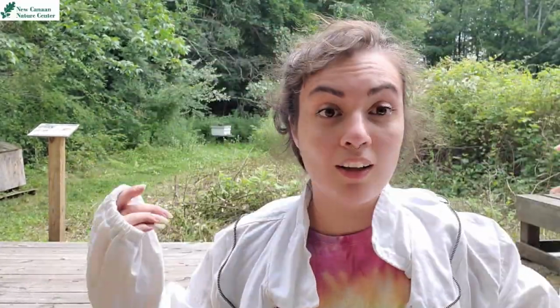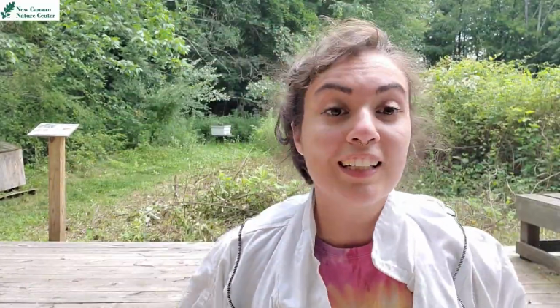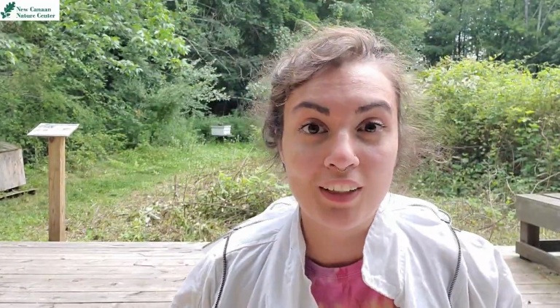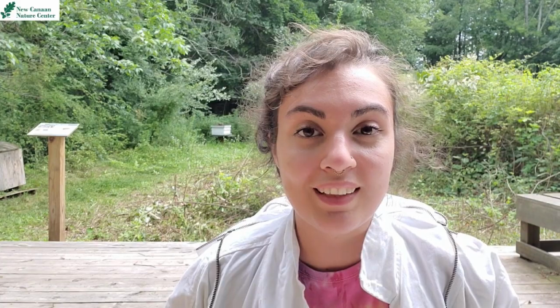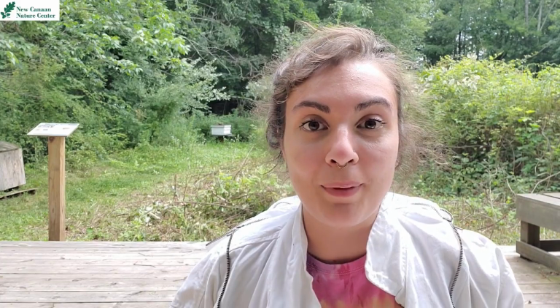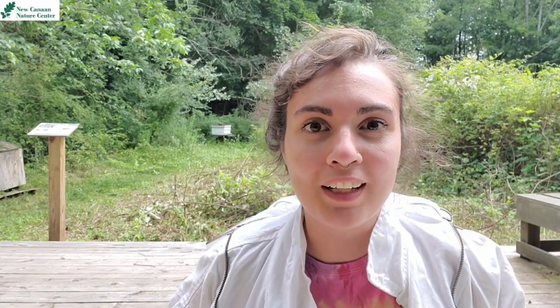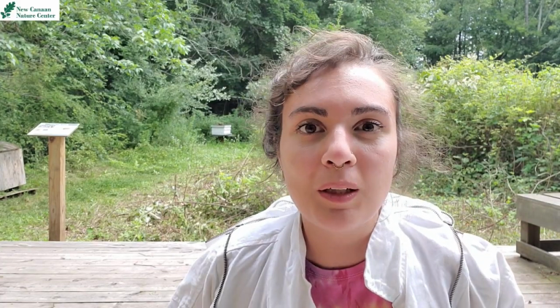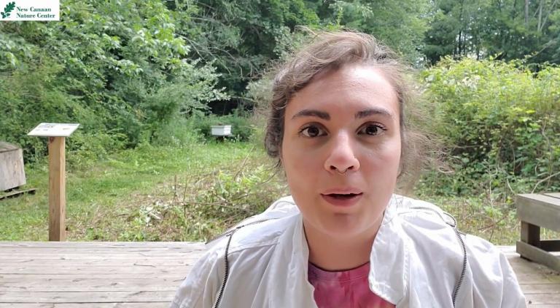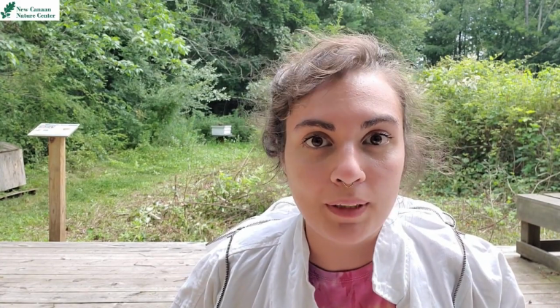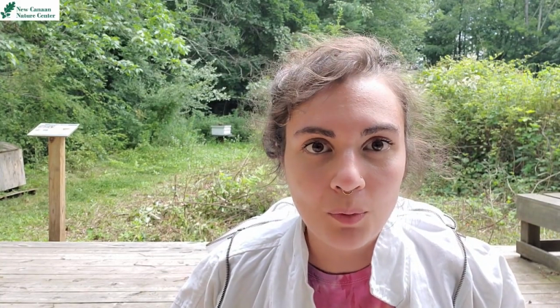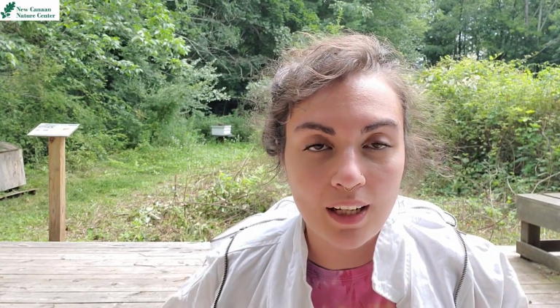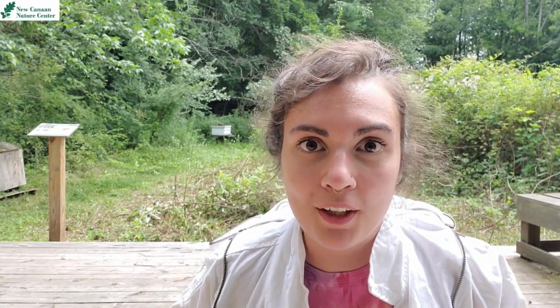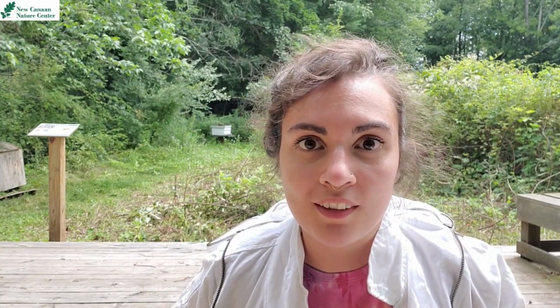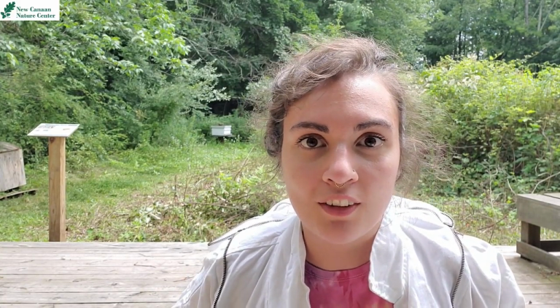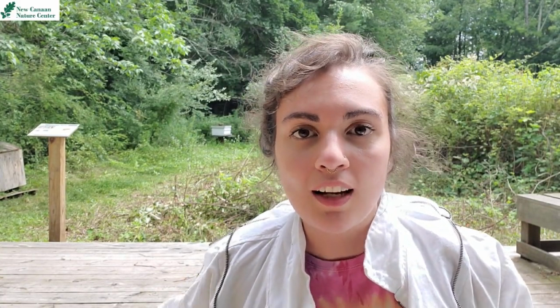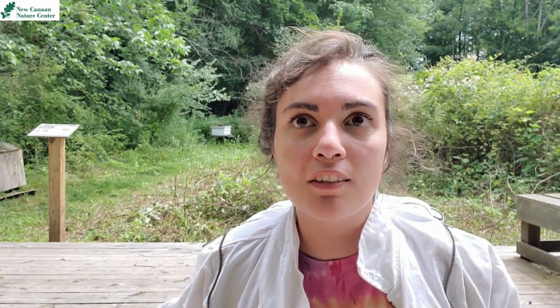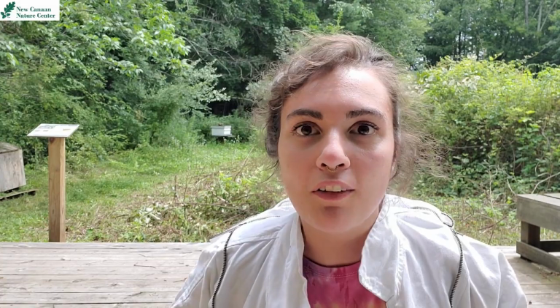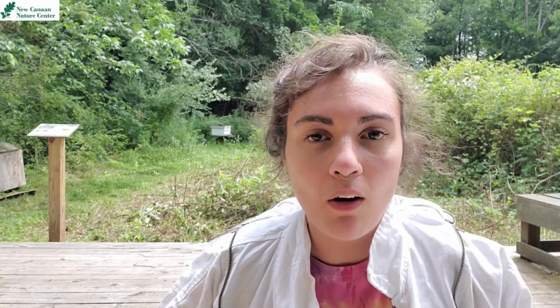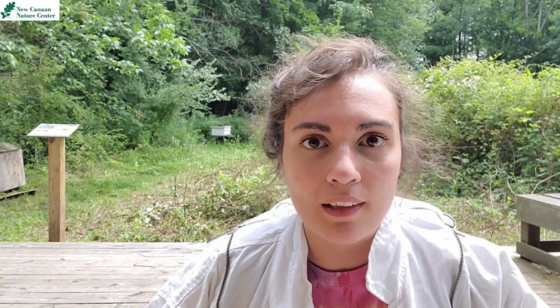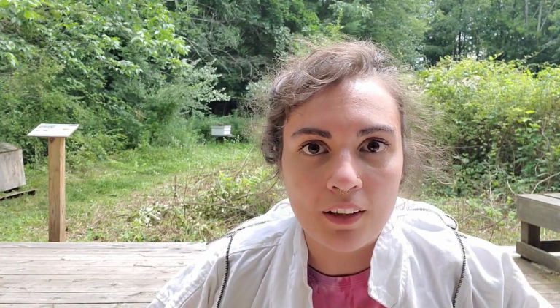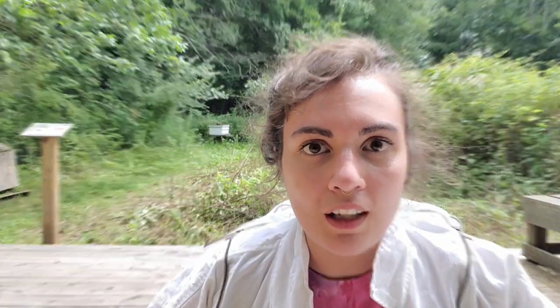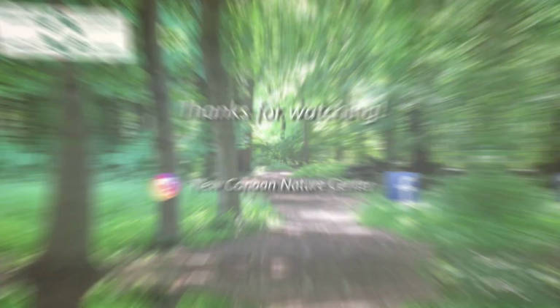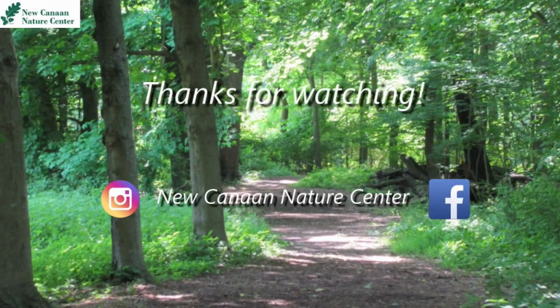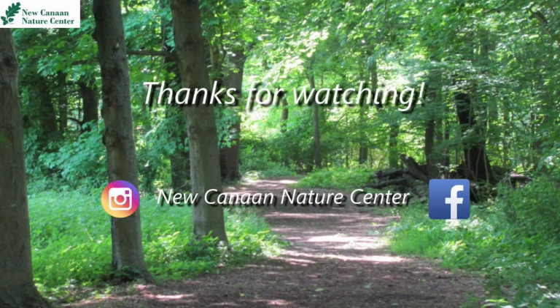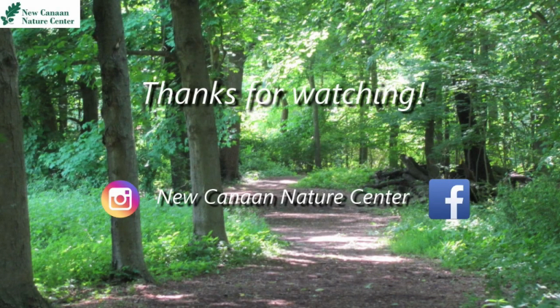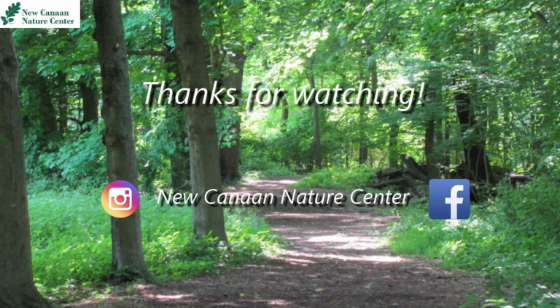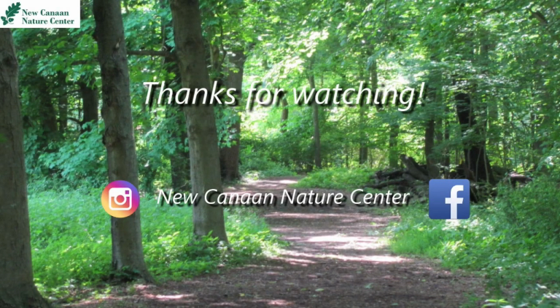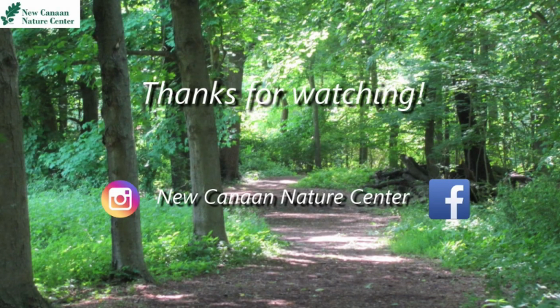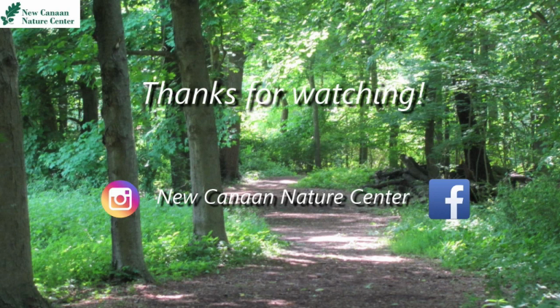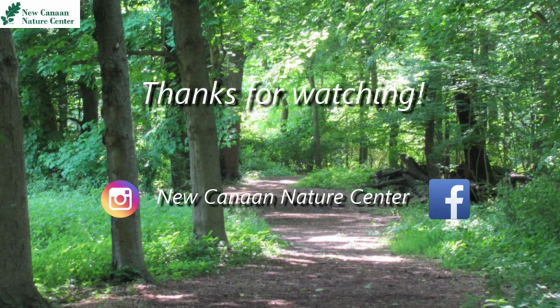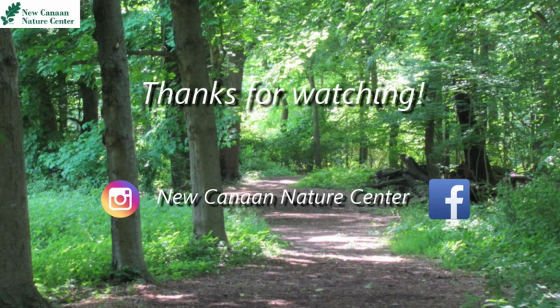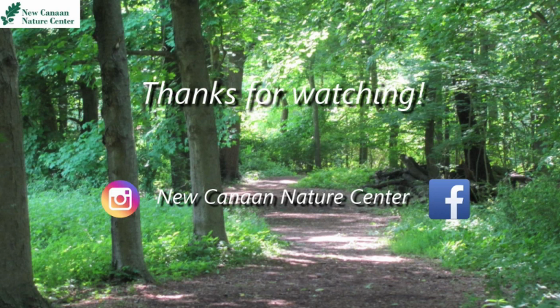Thanks for joining me today learning a little bit more about bee homes and apiaries in general. I just love how amazing bees are. Thanks for joining me and I'll catch you in the next video. Bye!